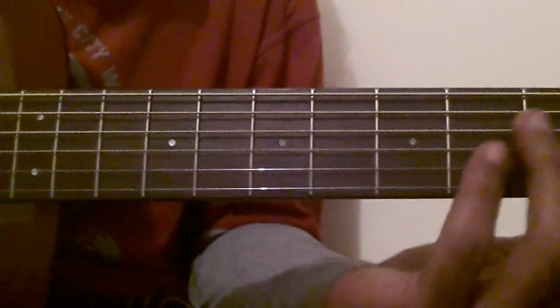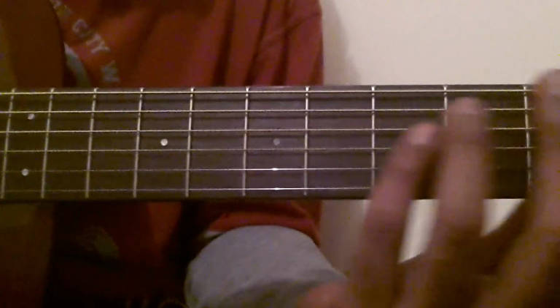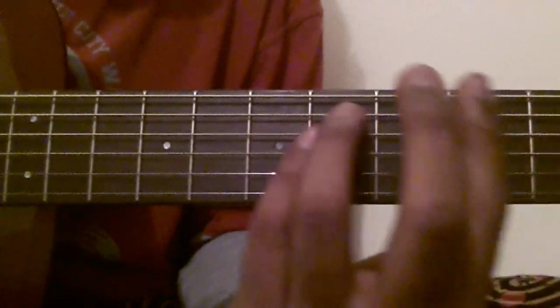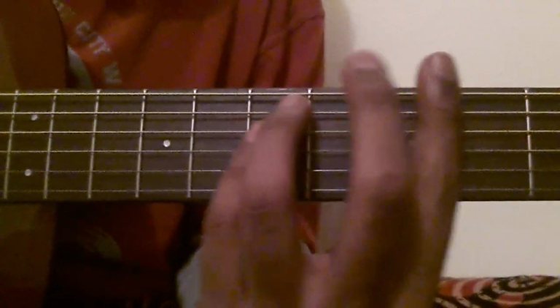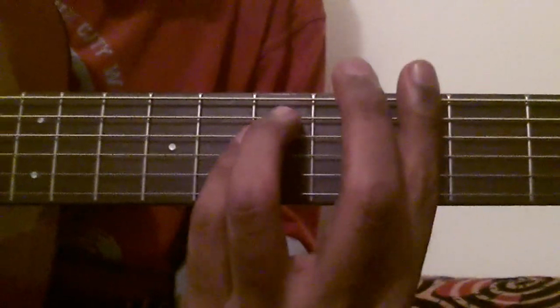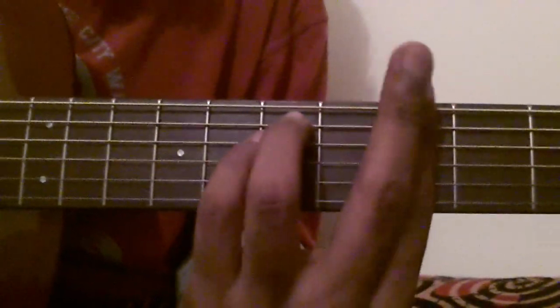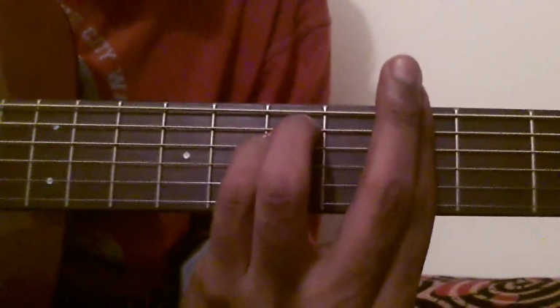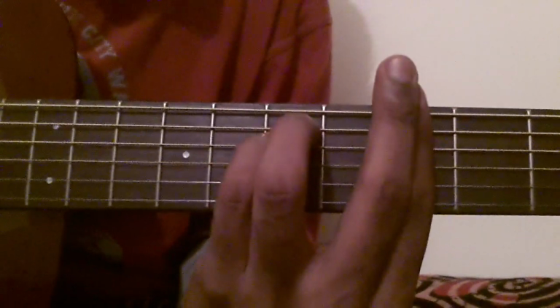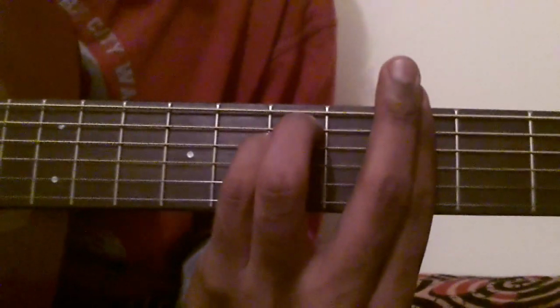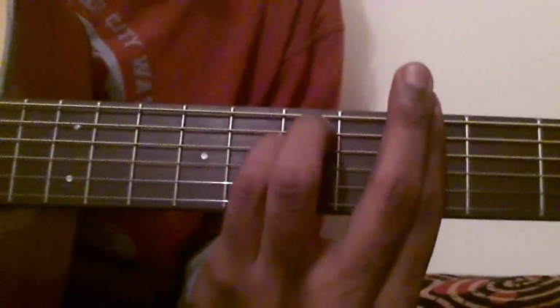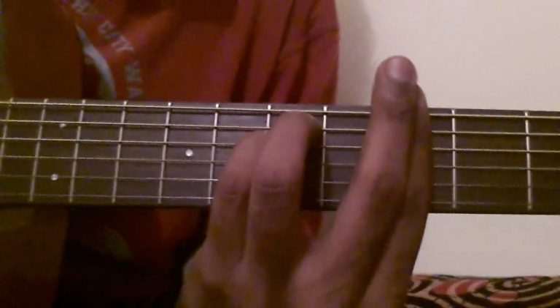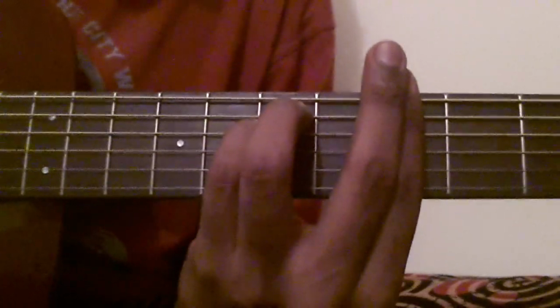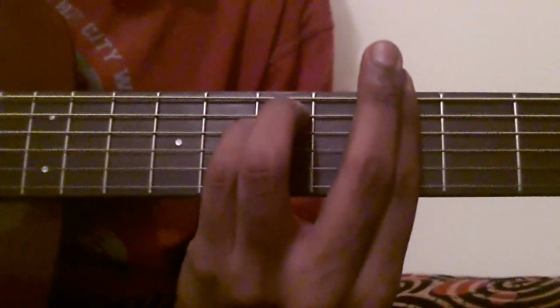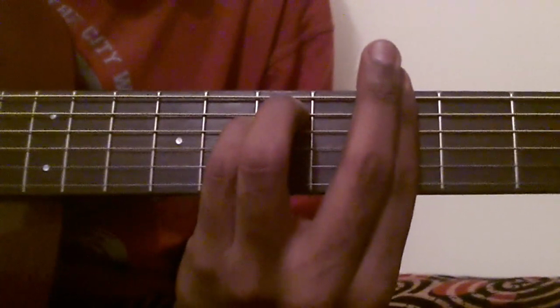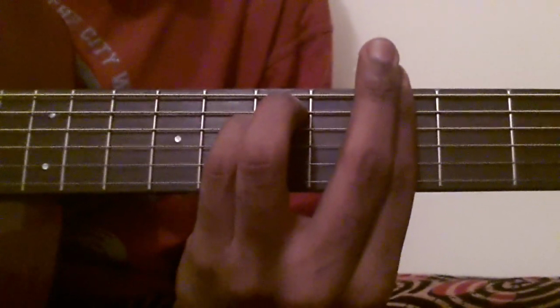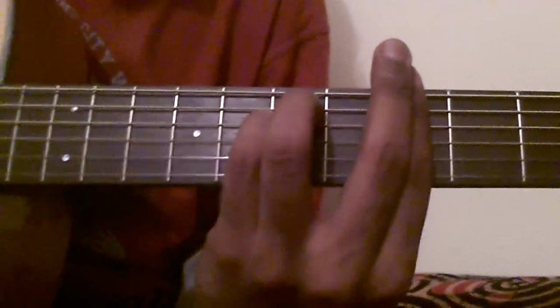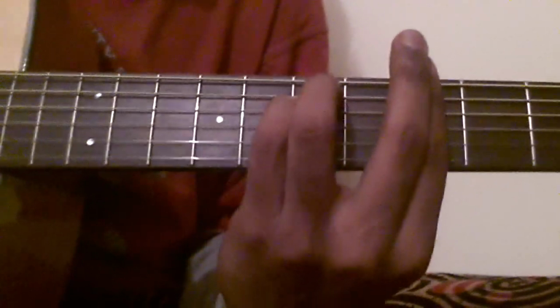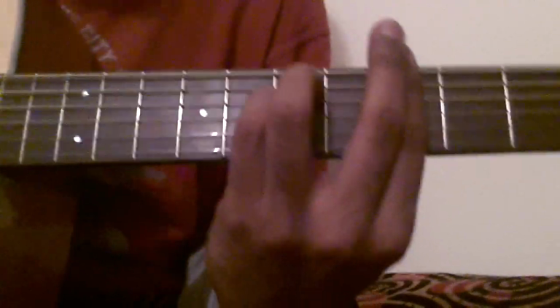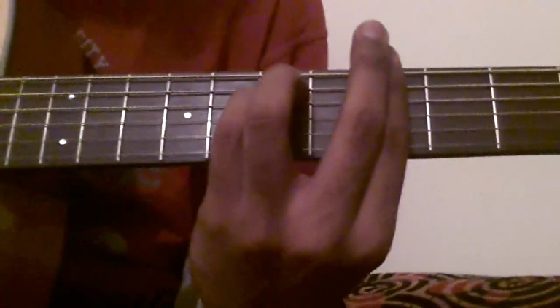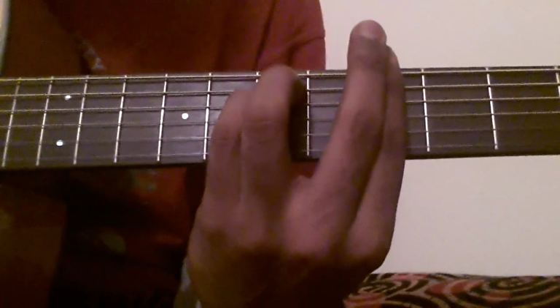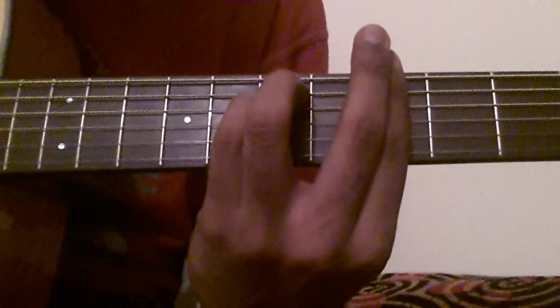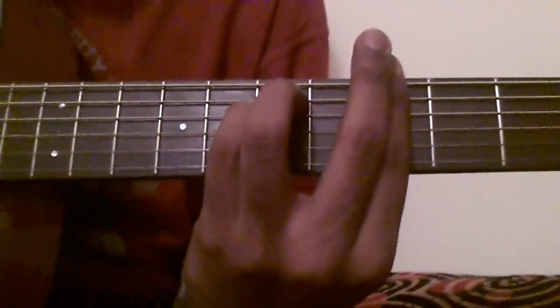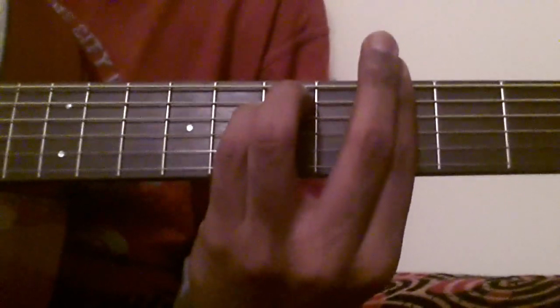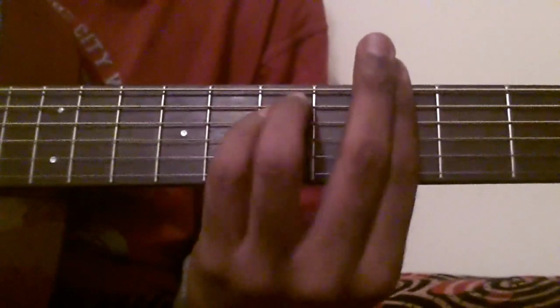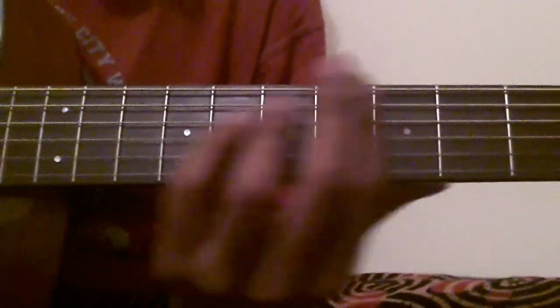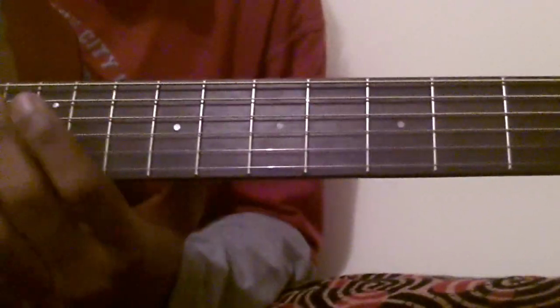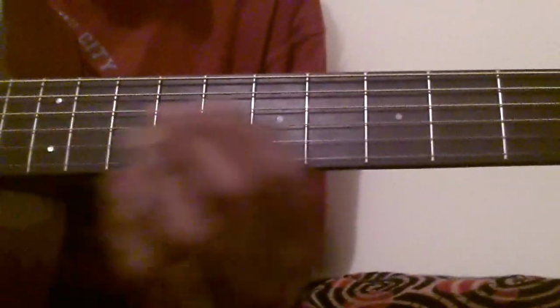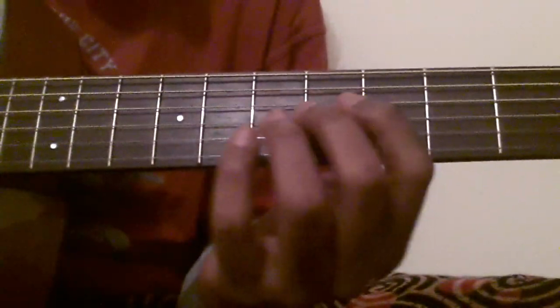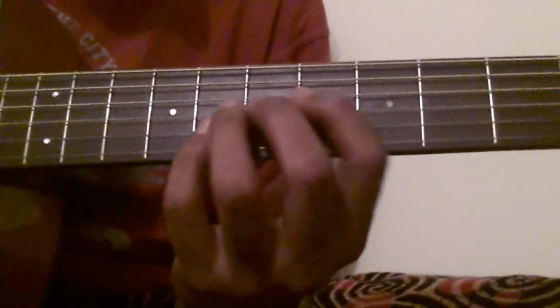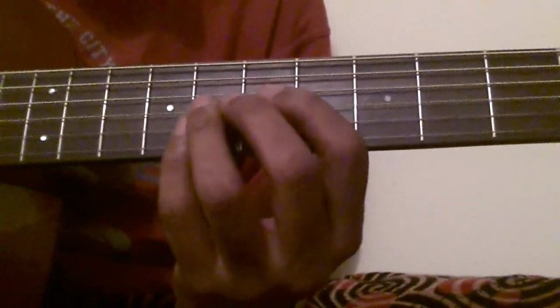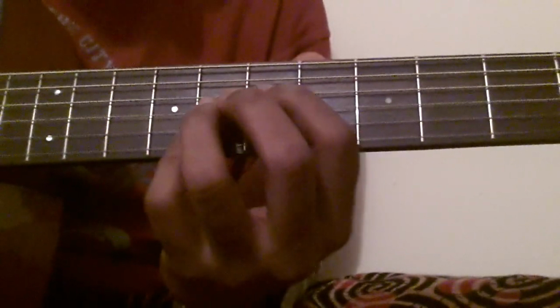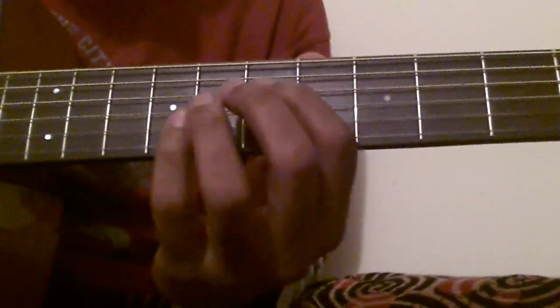Hello everyone! Likid Kurba here. I'll be teaching you how to play Dheere Dheere Se from the movie Dheere Dheere. It's a nice song.